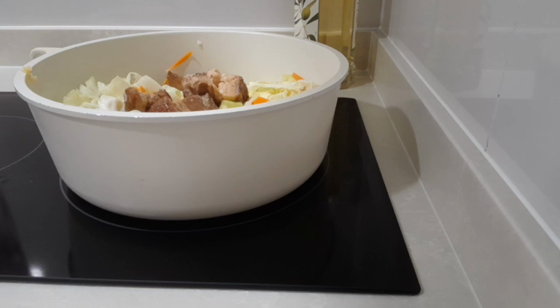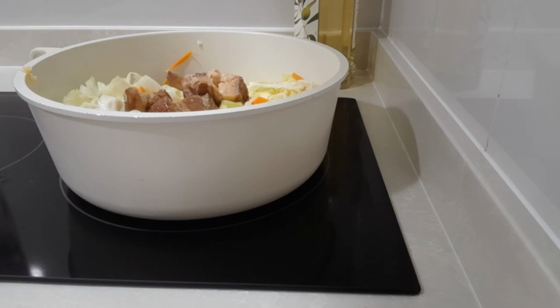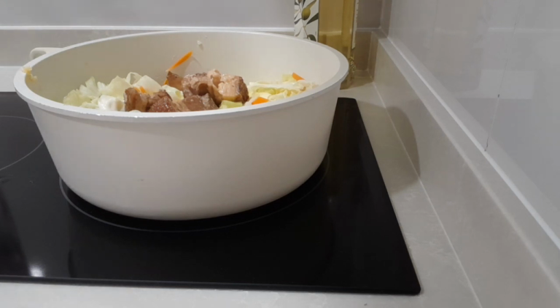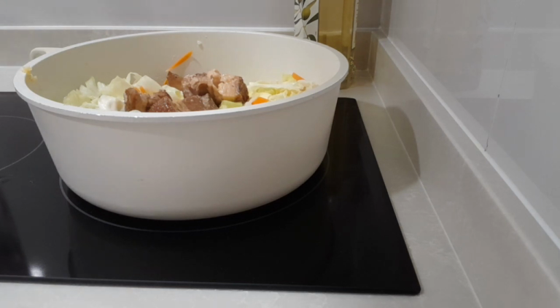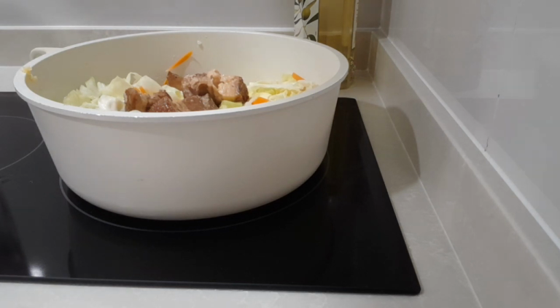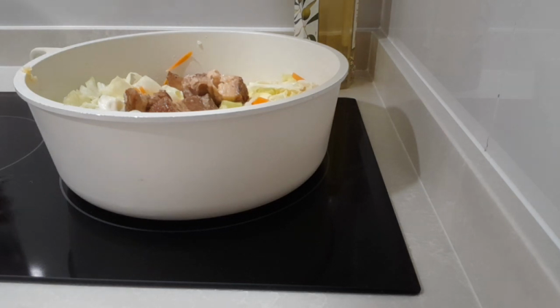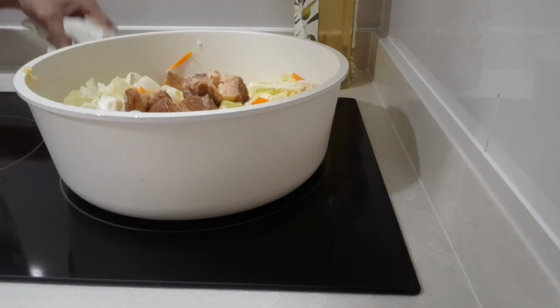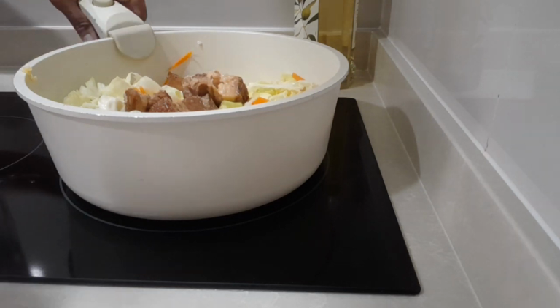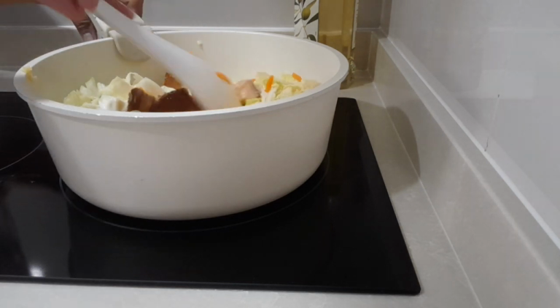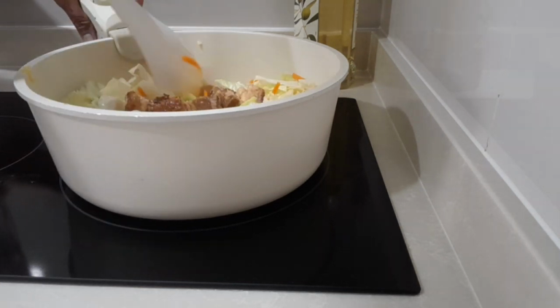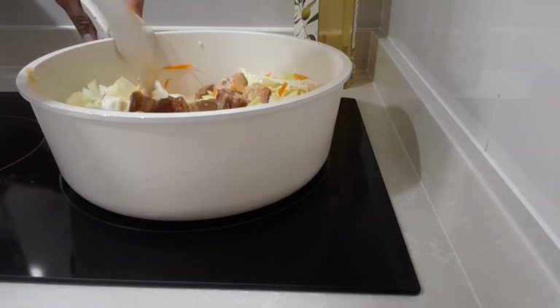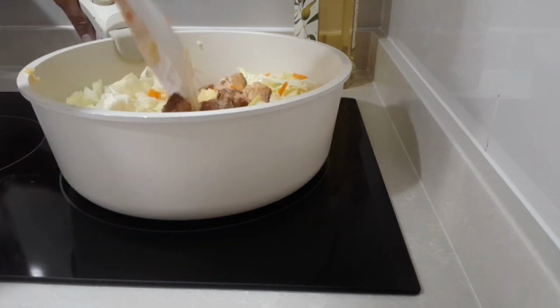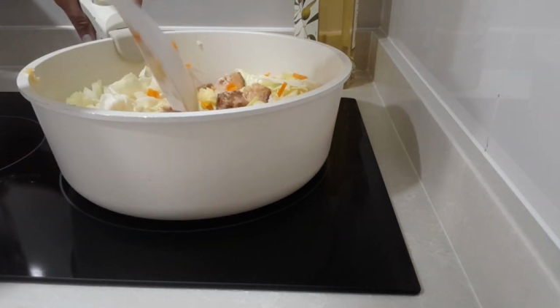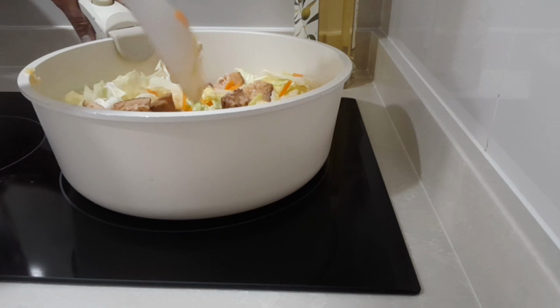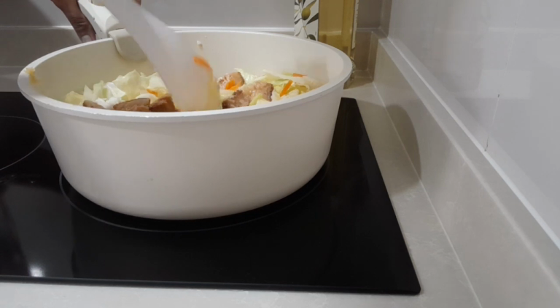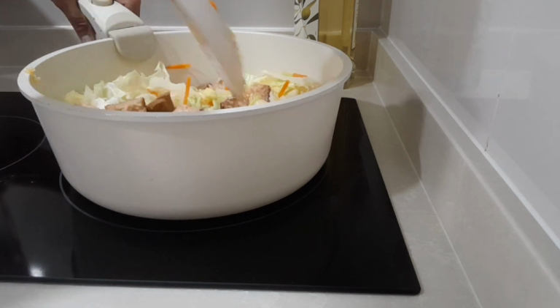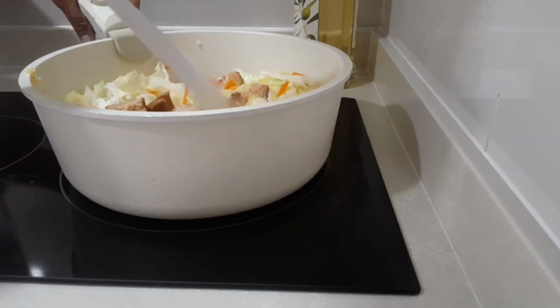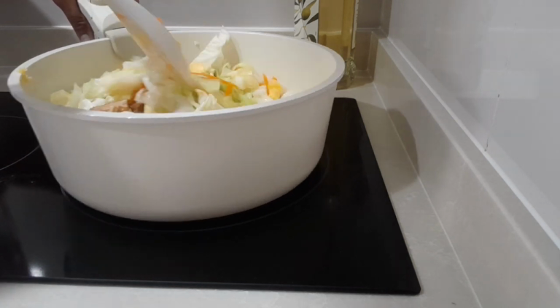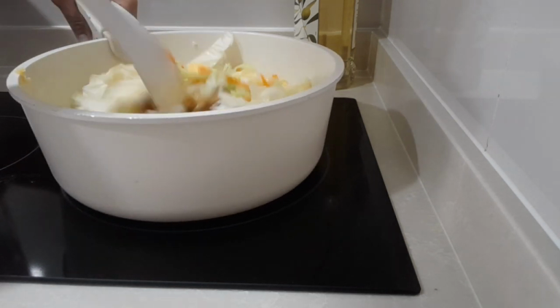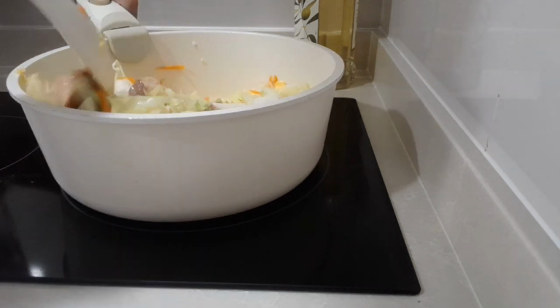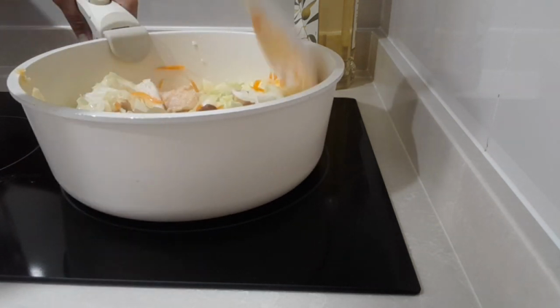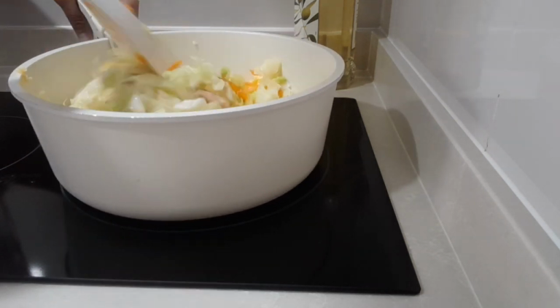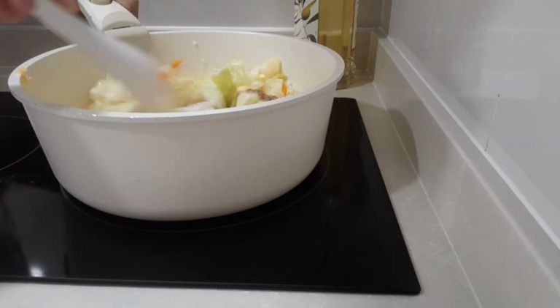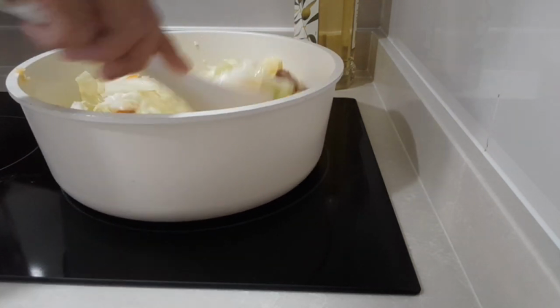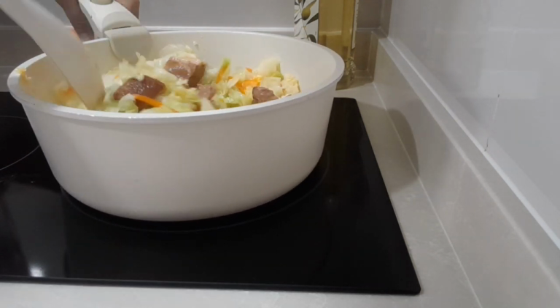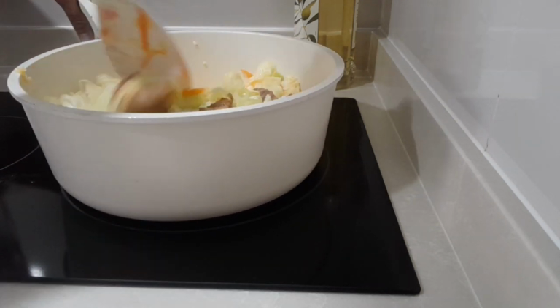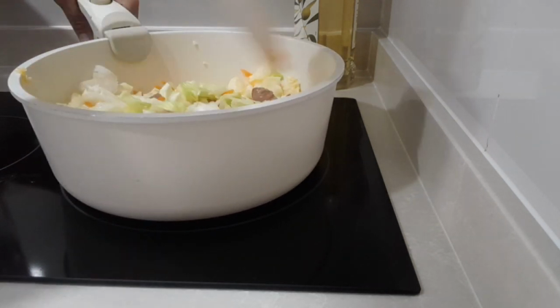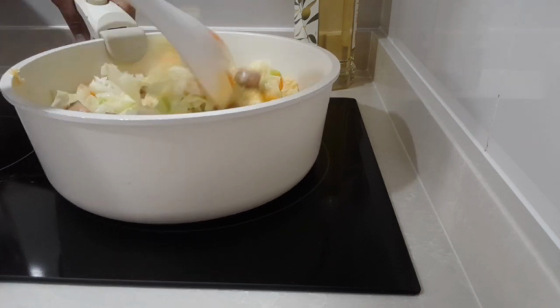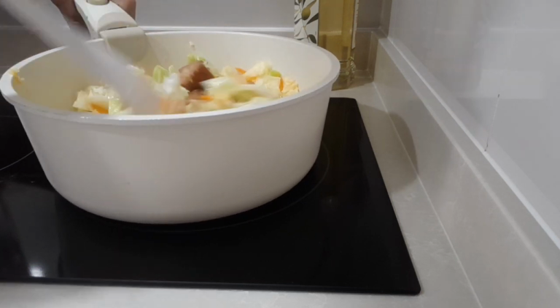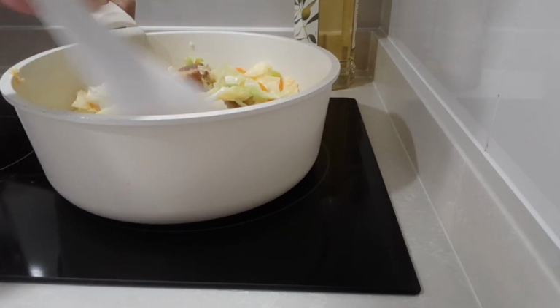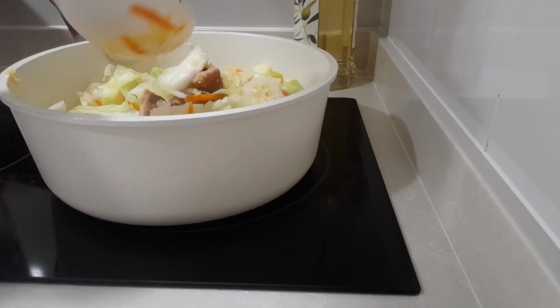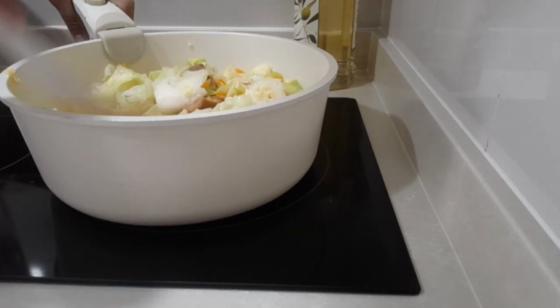This type of pork is very soft already, so using a ladle you can cut it into small pieces while mixing with the vegetables.